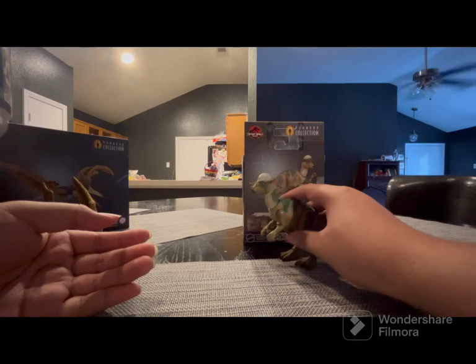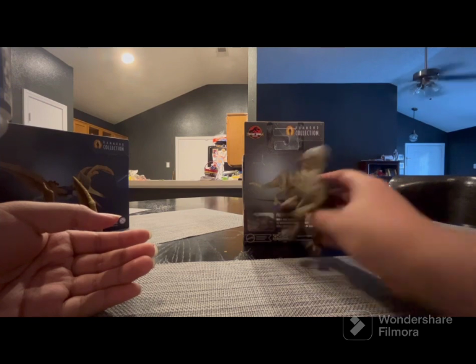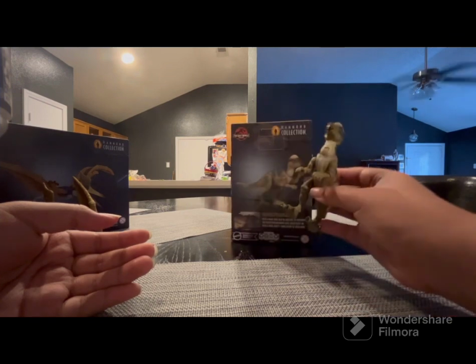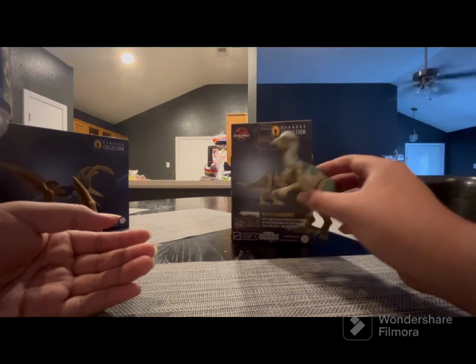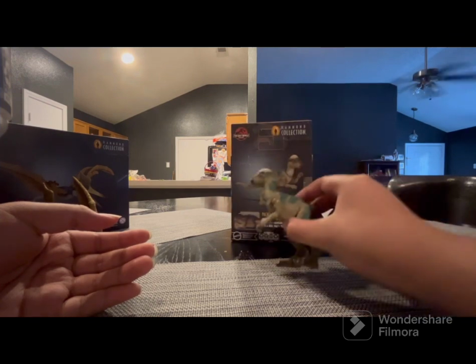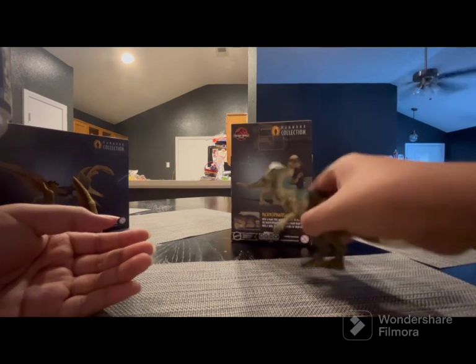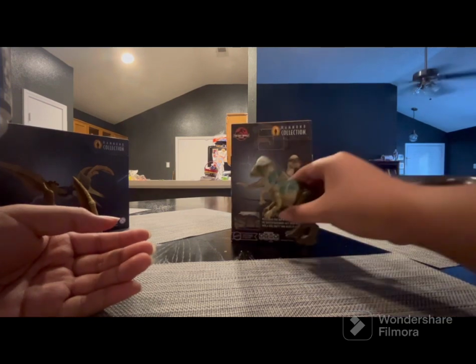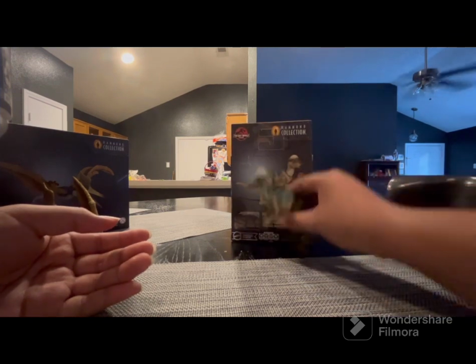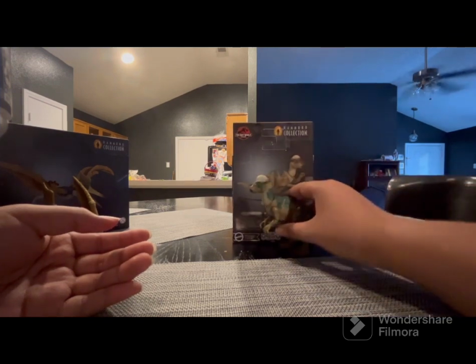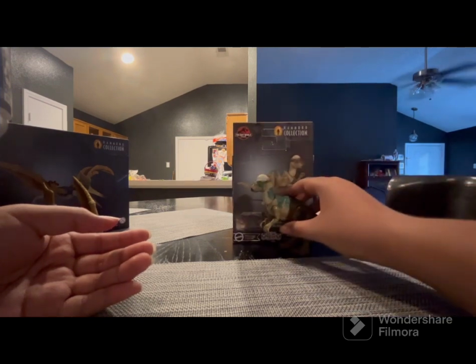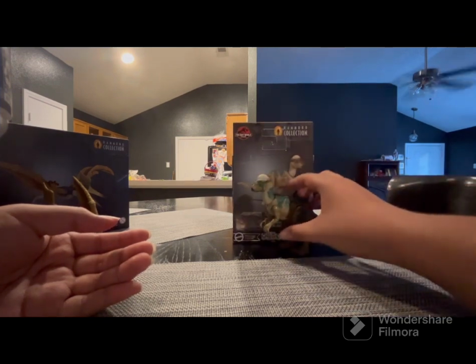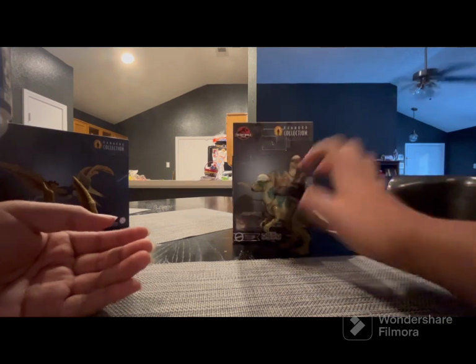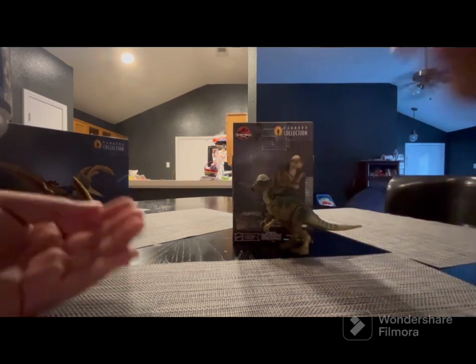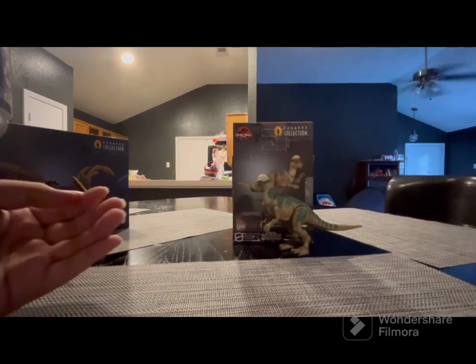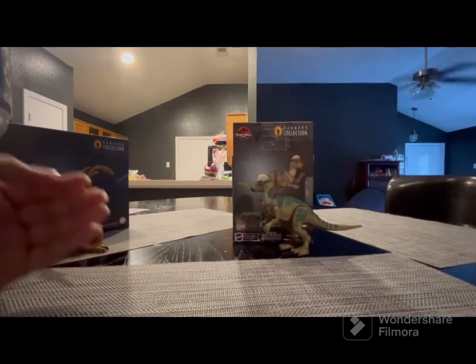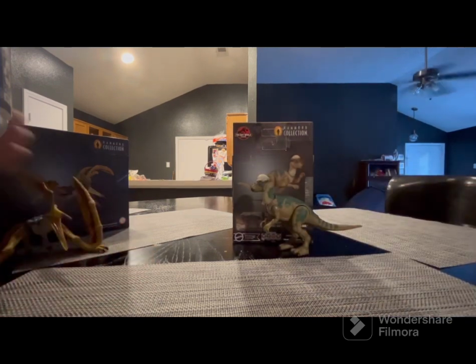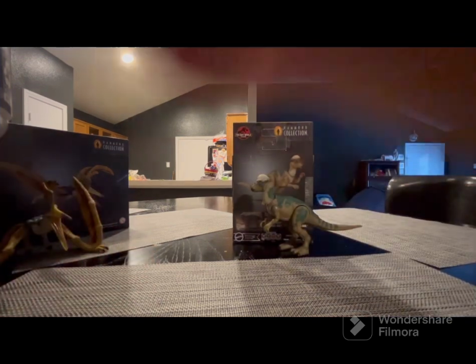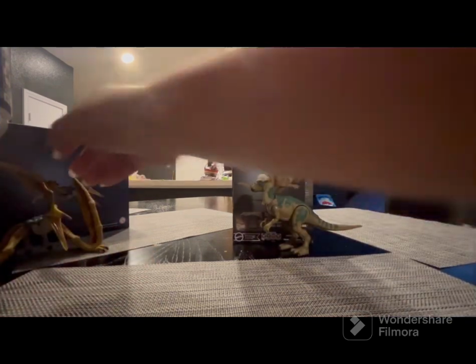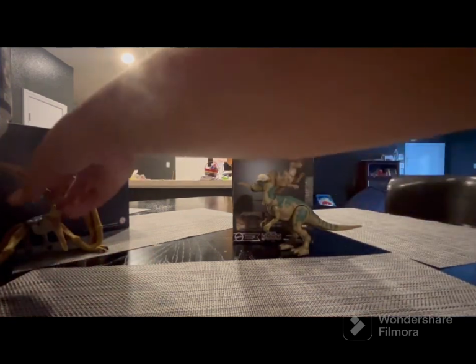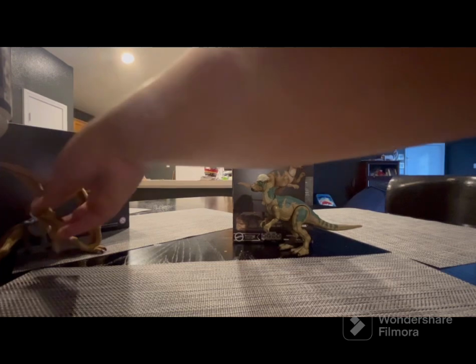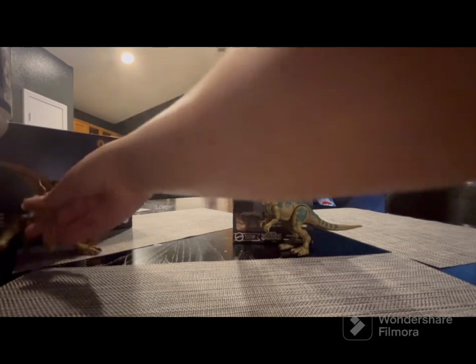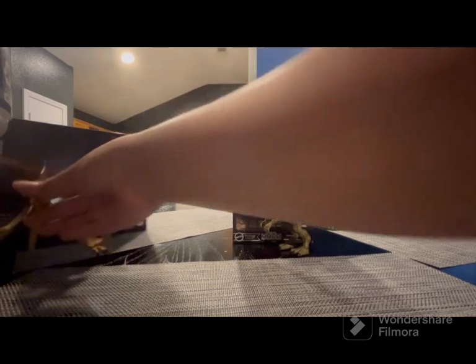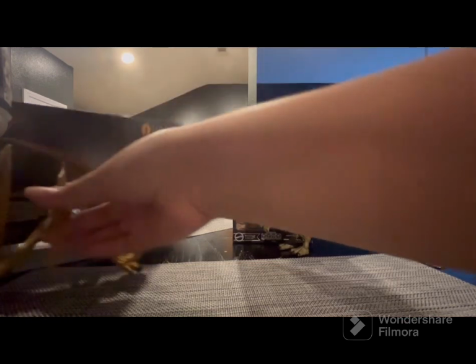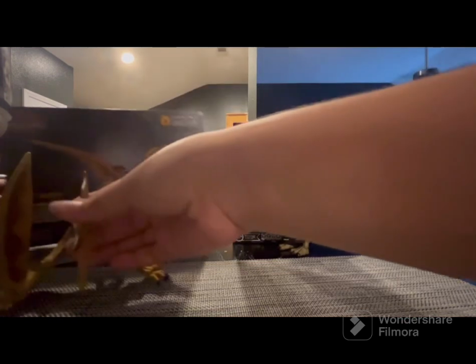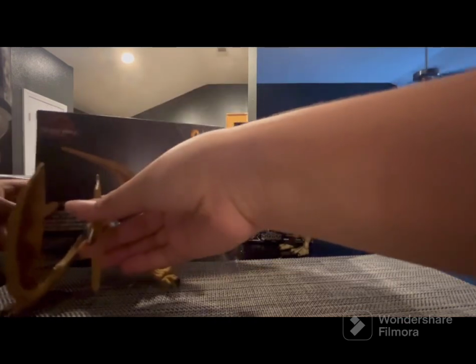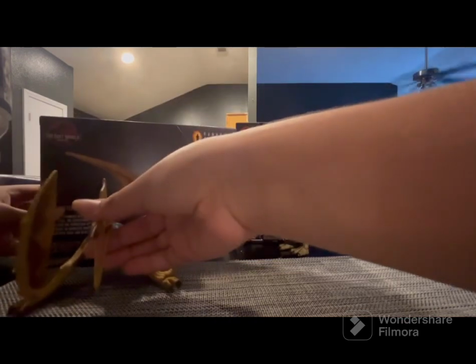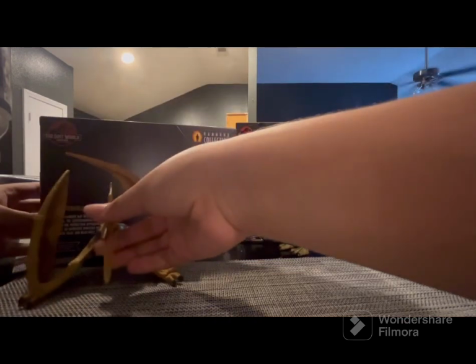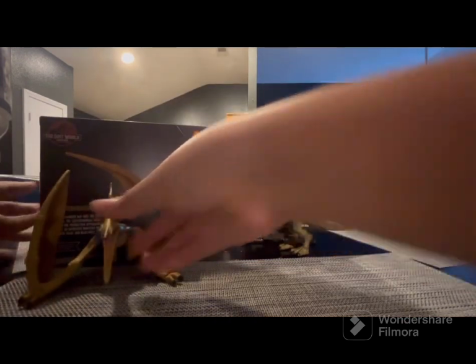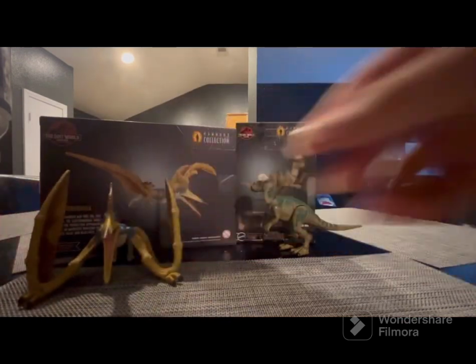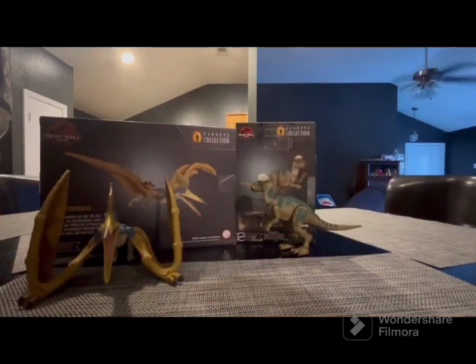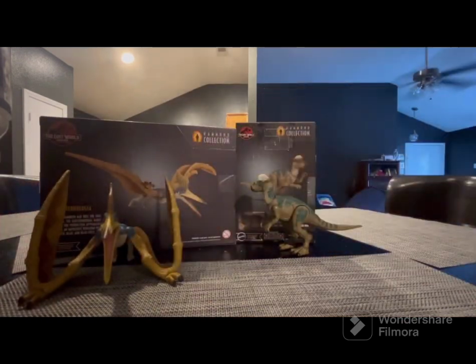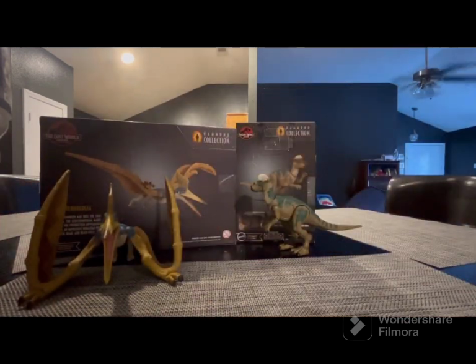Overall I like the Pachycephalosaurus figure. This is actually my first herbivore in my collection because I didn't want more carnivores — I have too many carnivores already. All right, now let's get on to the Geosternbergia review.